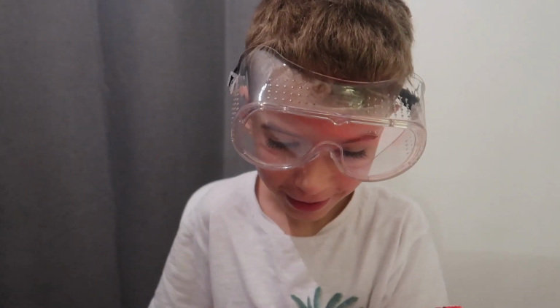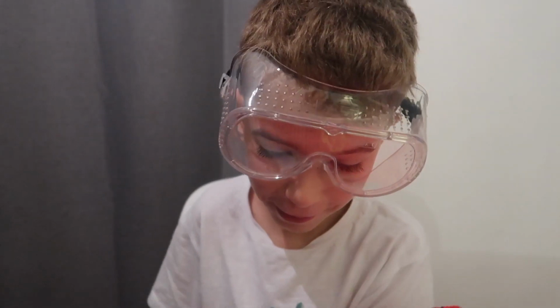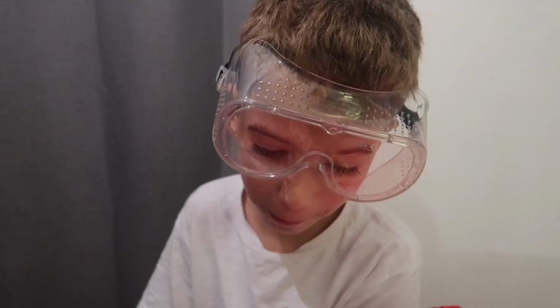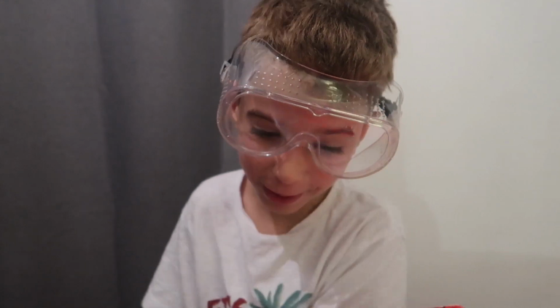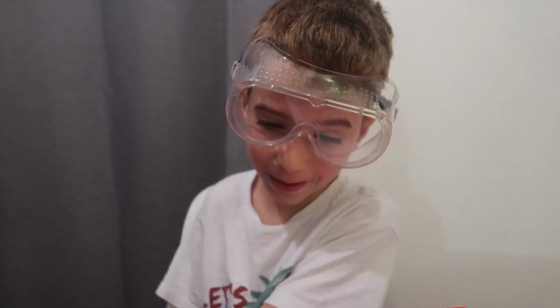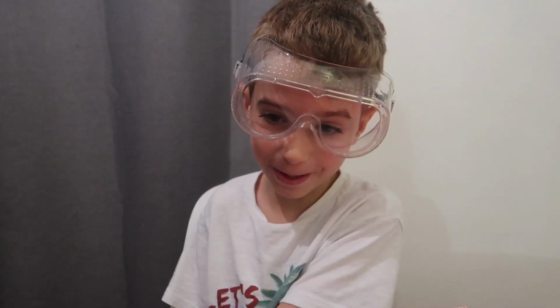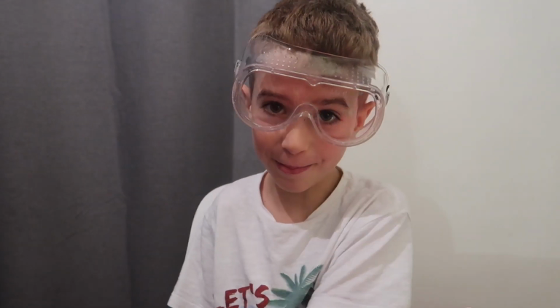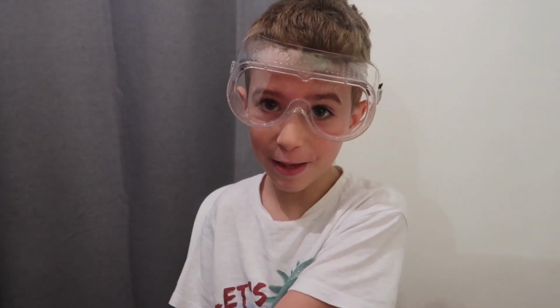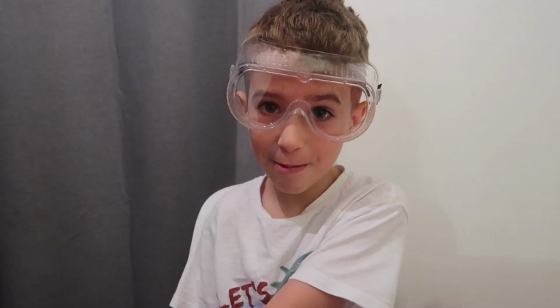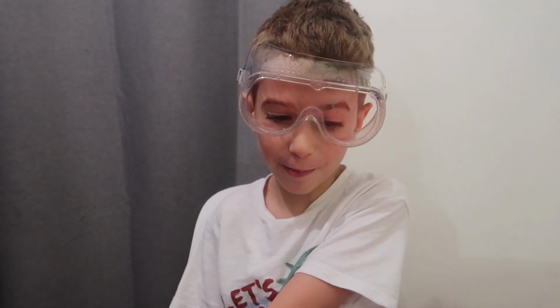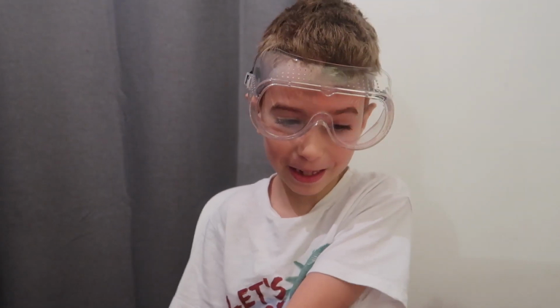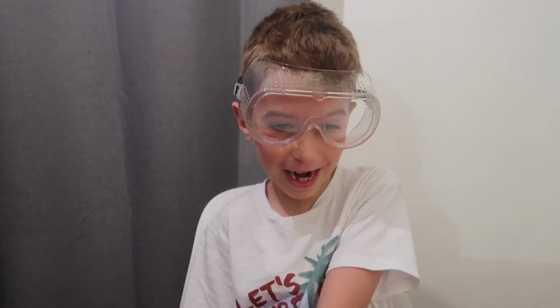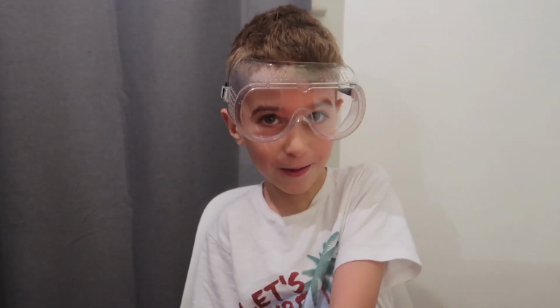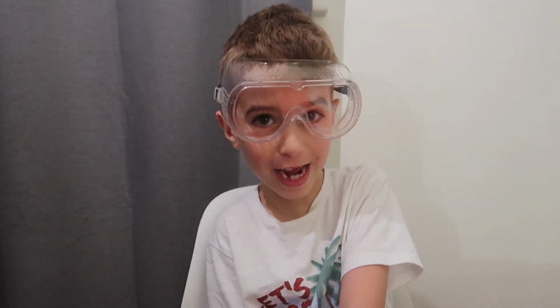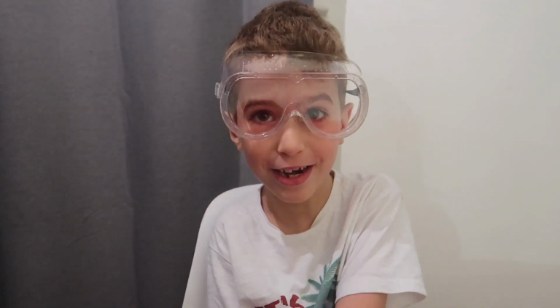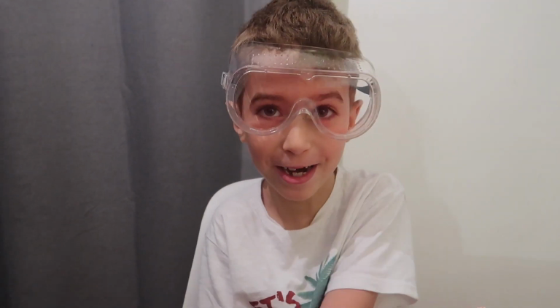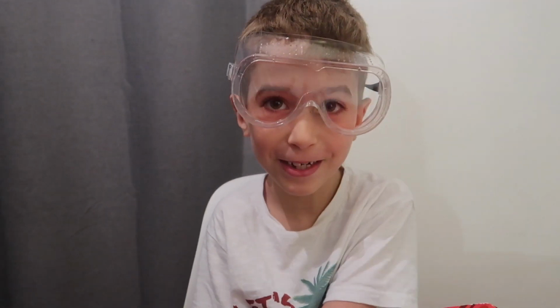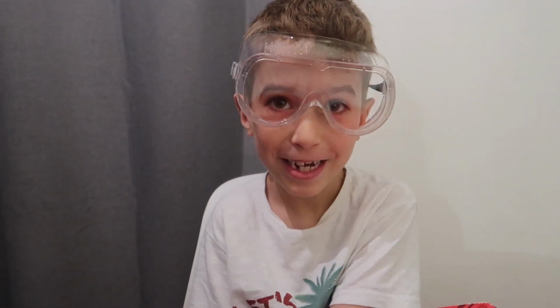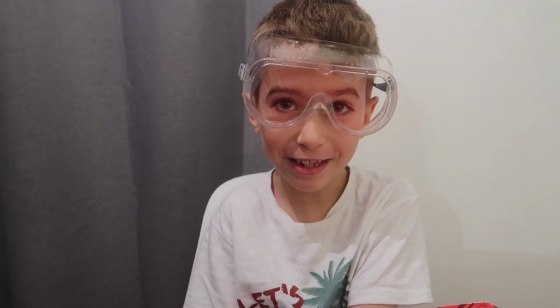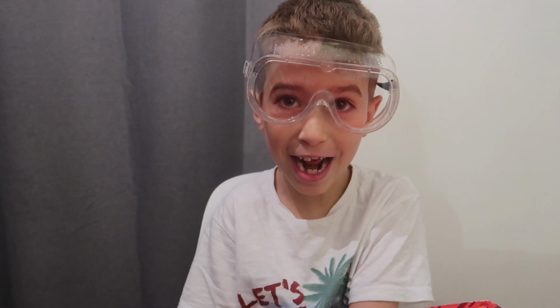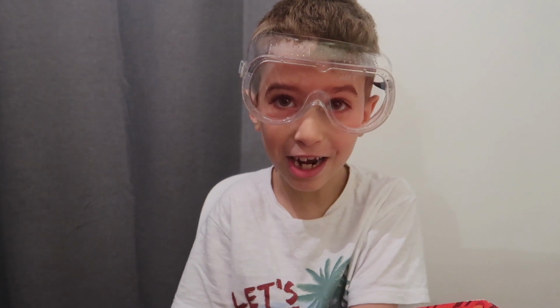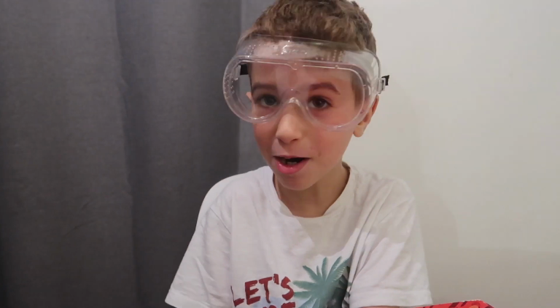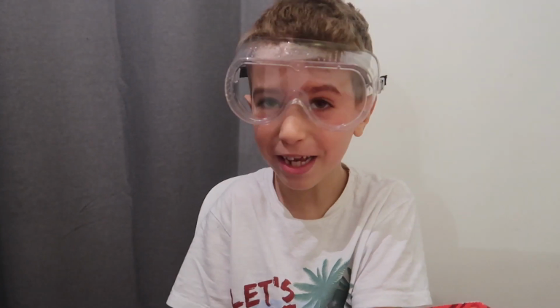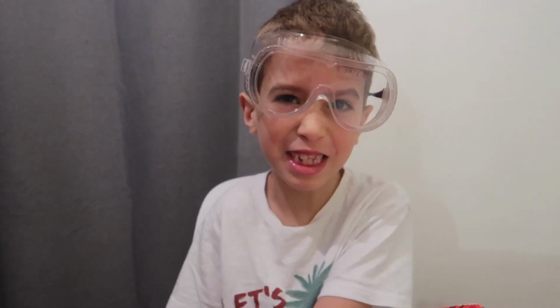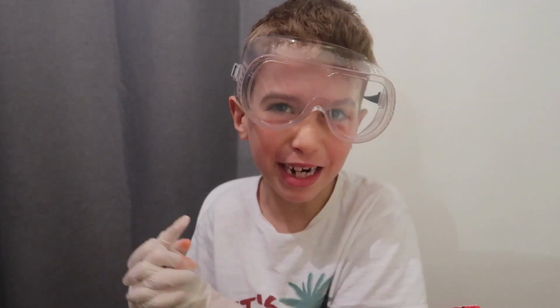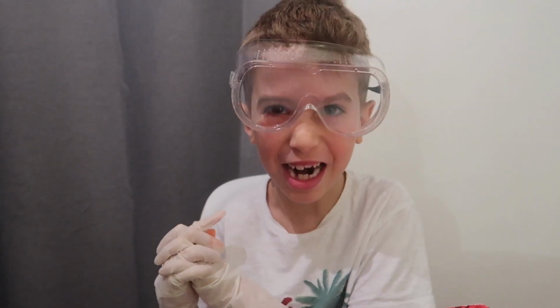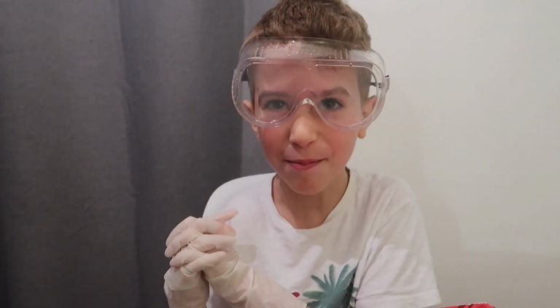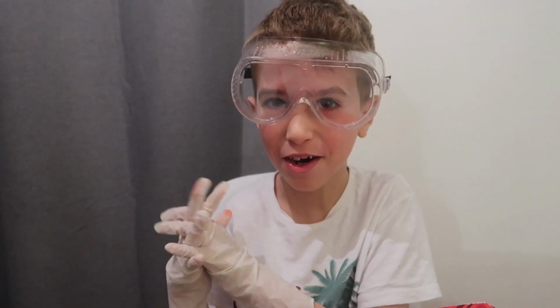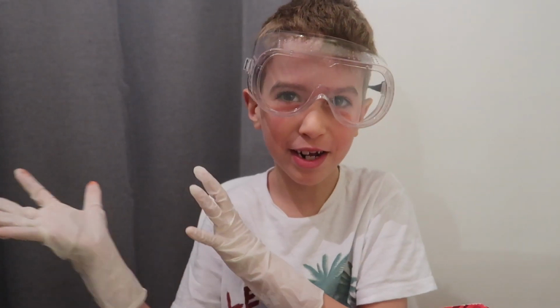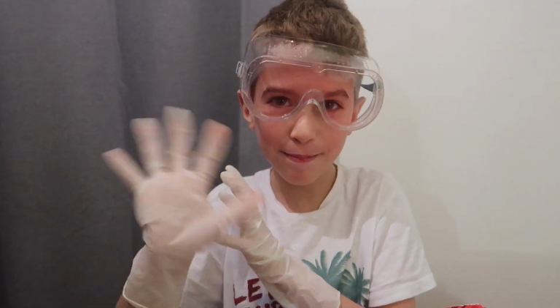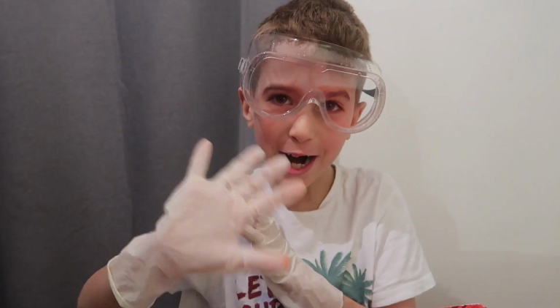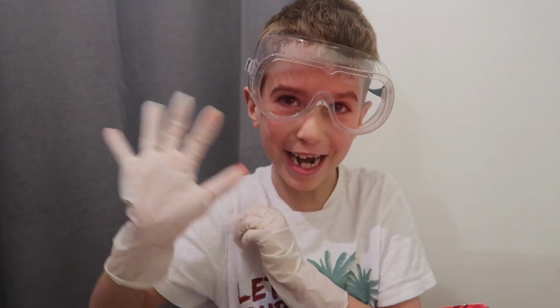Well, that was awesome! Well, that's the end of today's video. I'll see you next time, and don't forget to smash that like button. Bye bye!